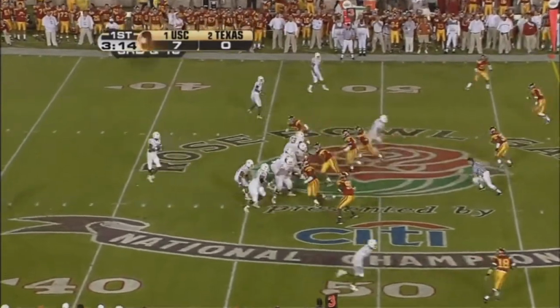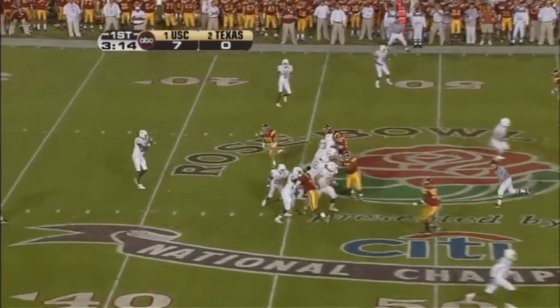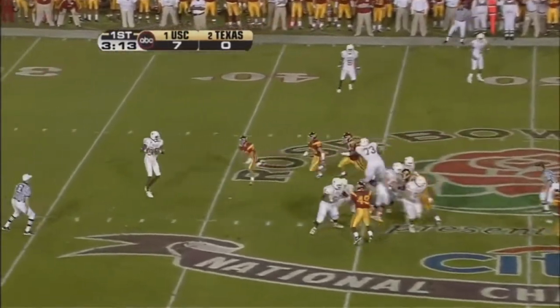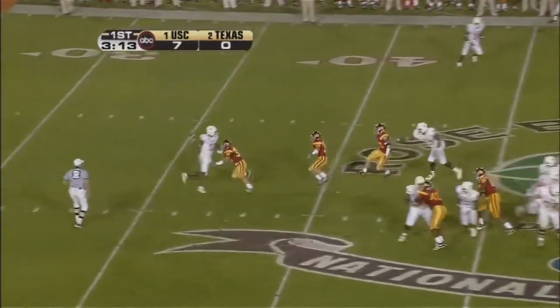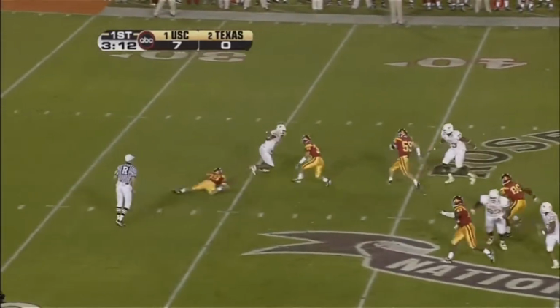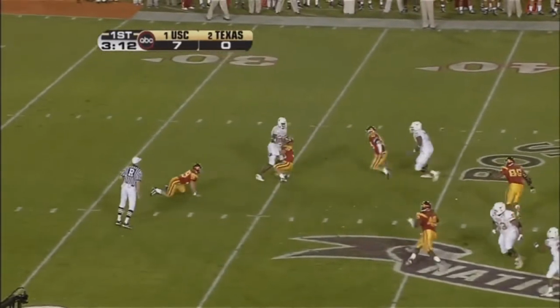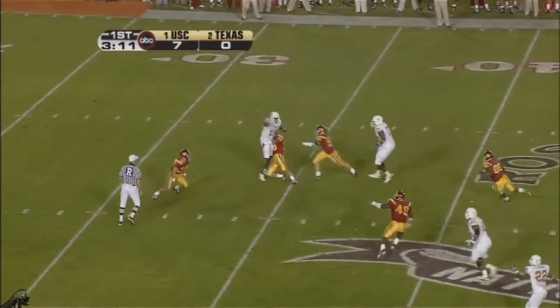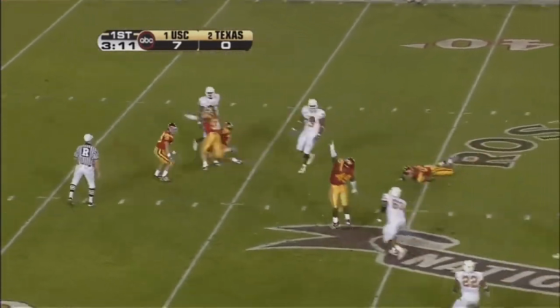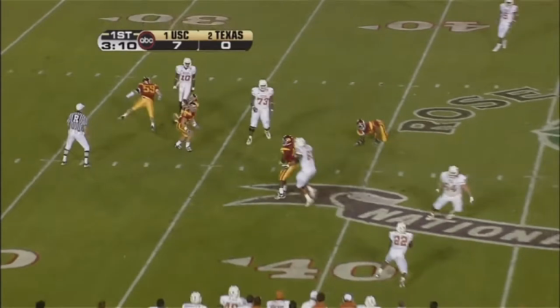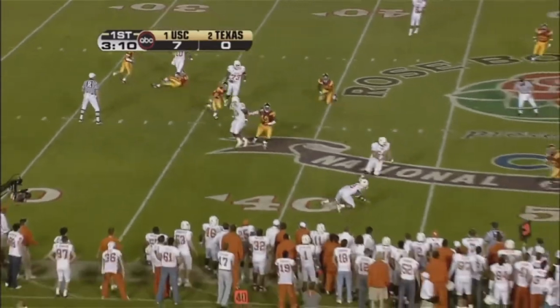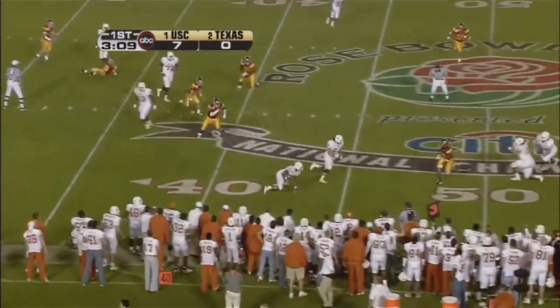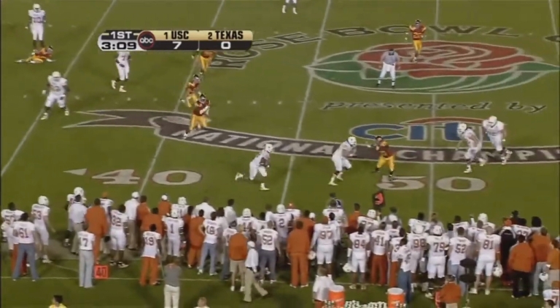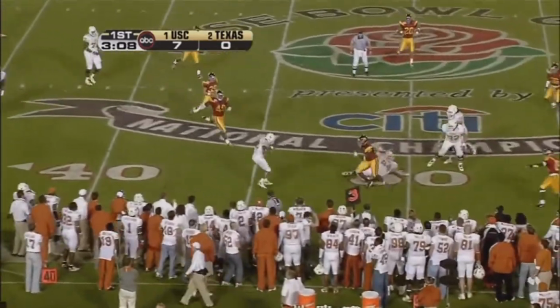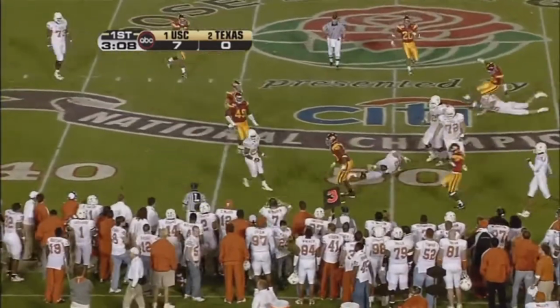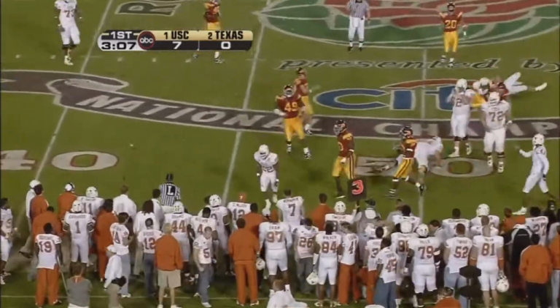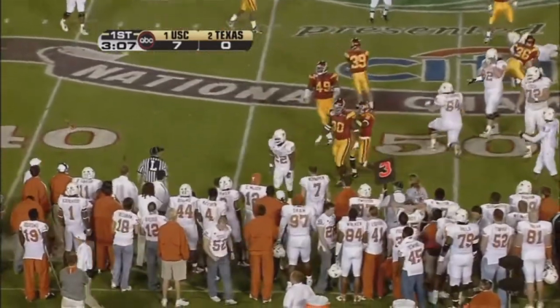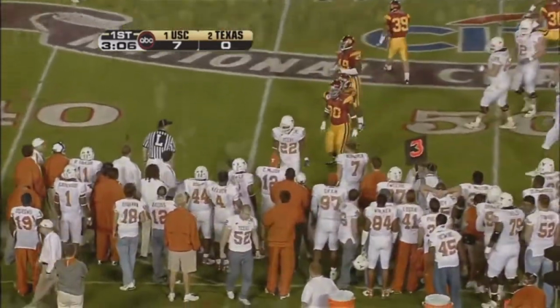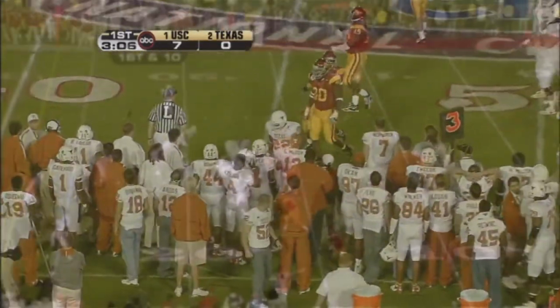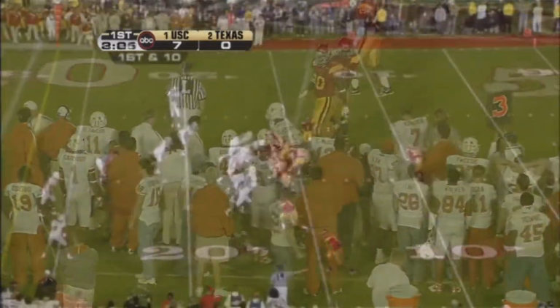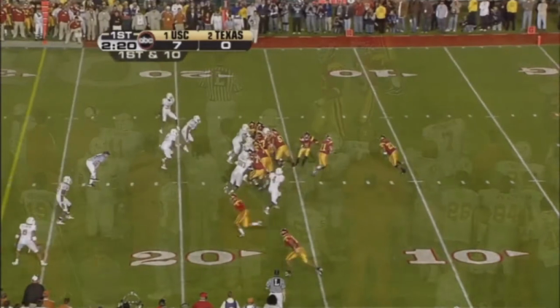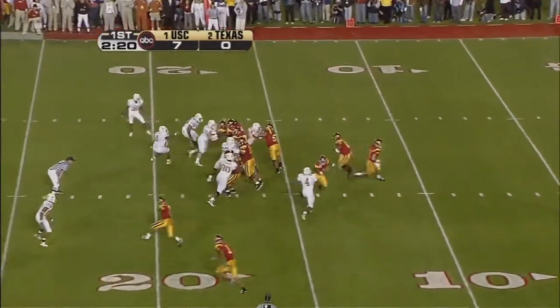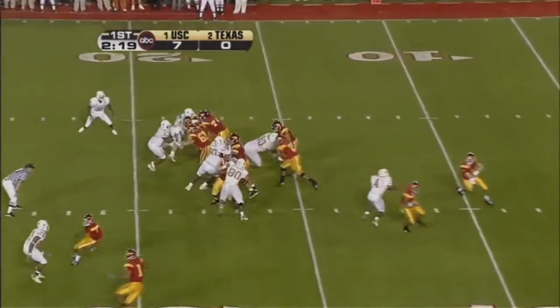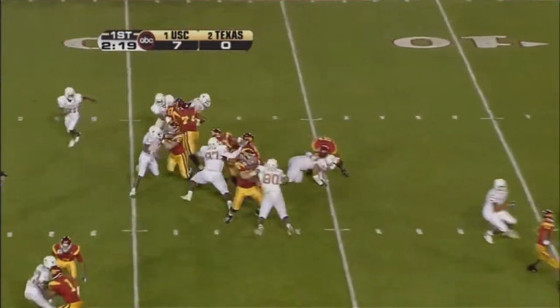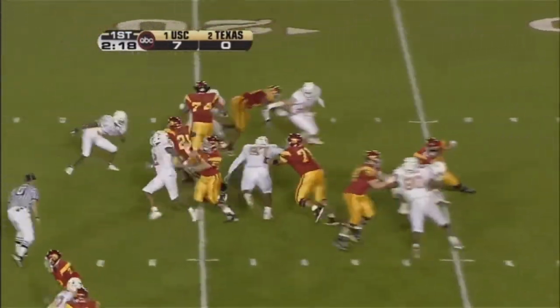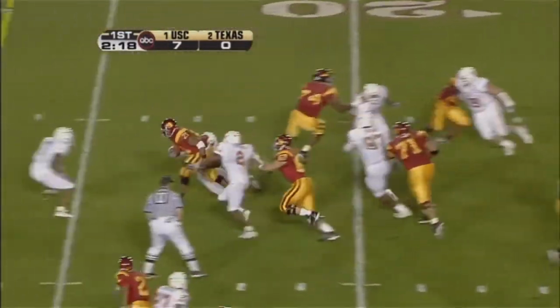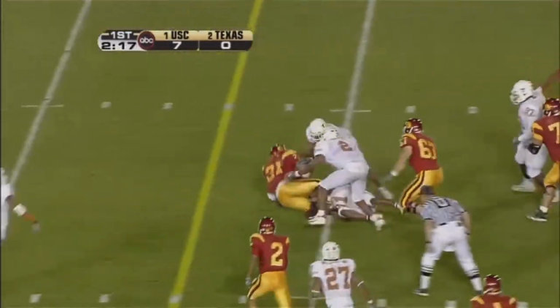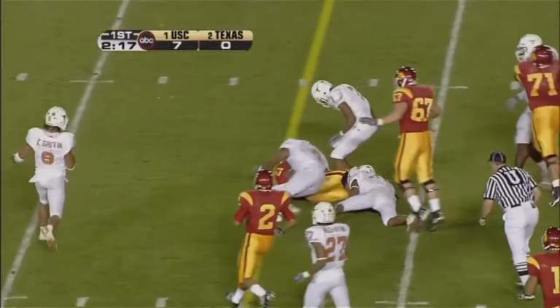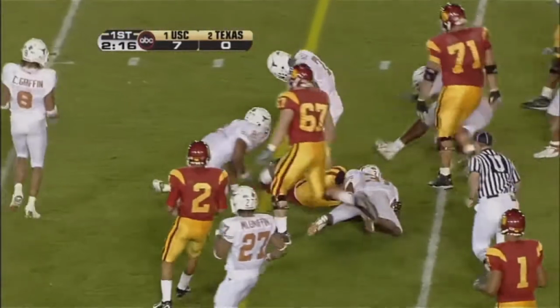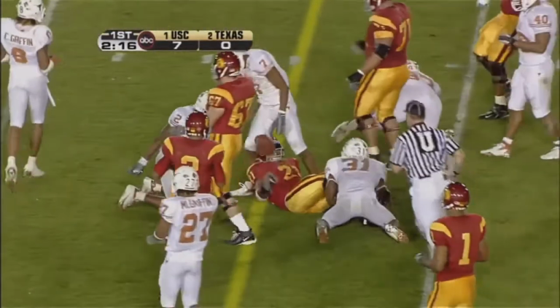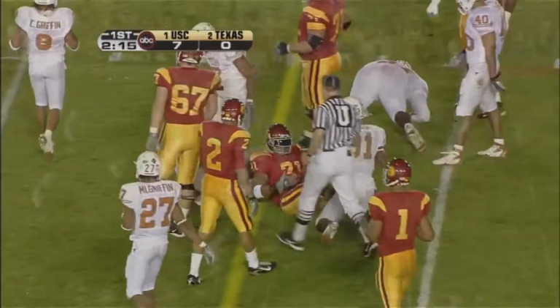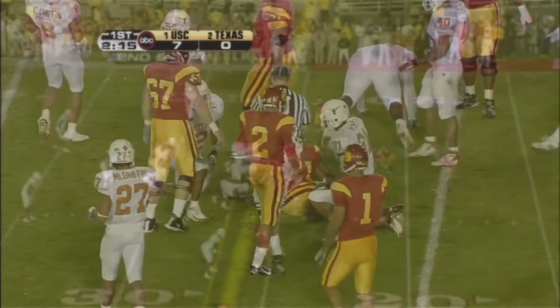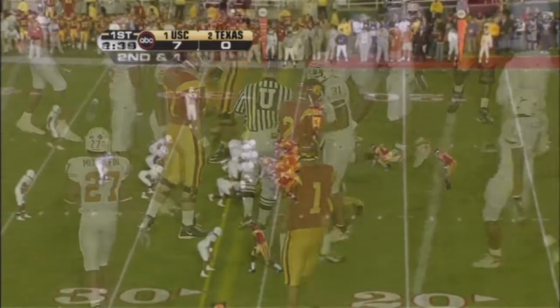And Vince Young back to throw. Pressure coming, they're missing. Now he gets it away anyway, and the pass is completed. This comes toward the ball. White gets it, runs in perfect. Boy, he found something over there and he went — way to go.